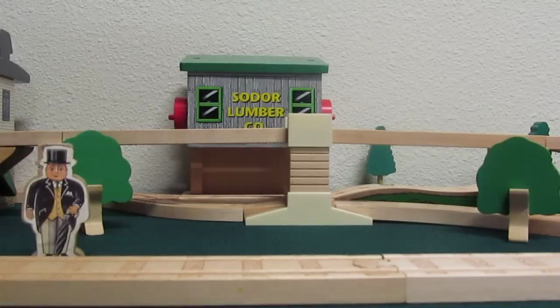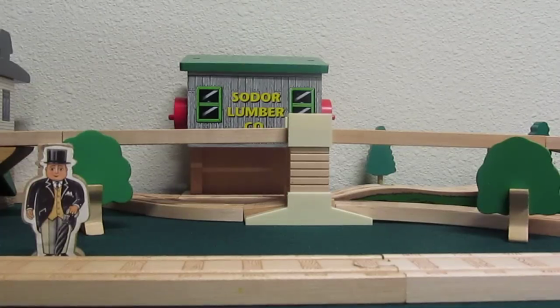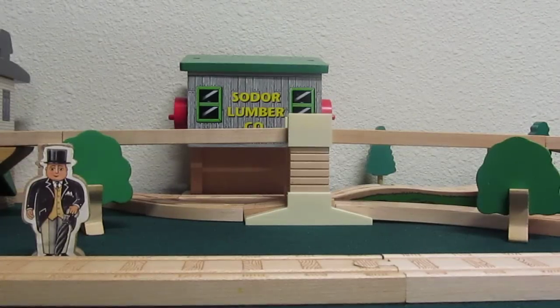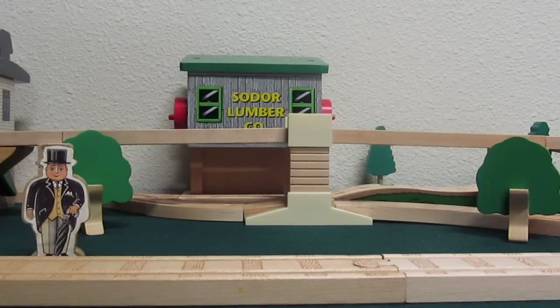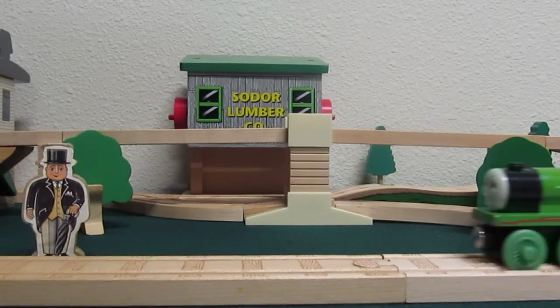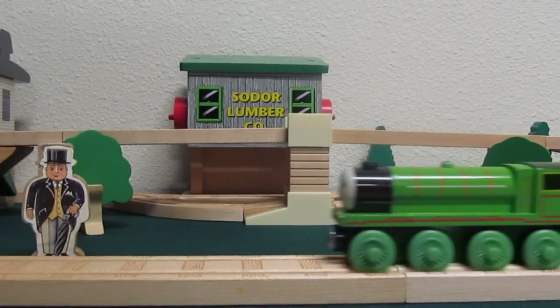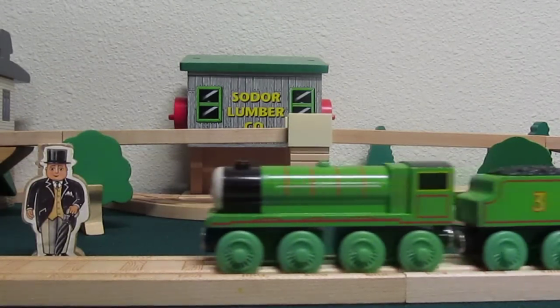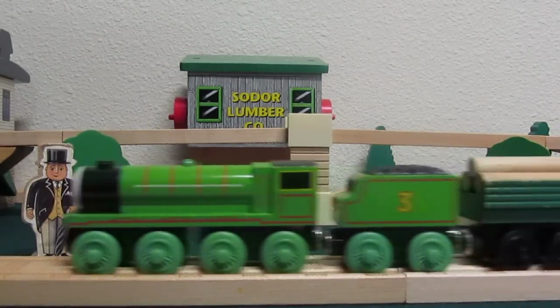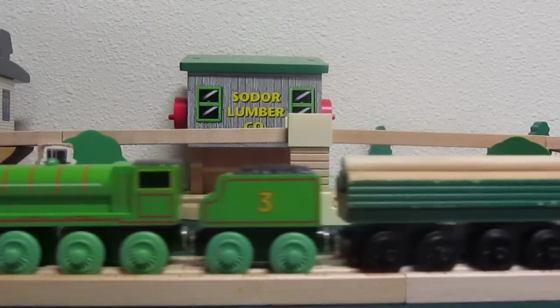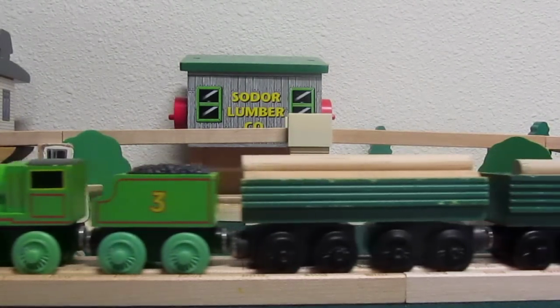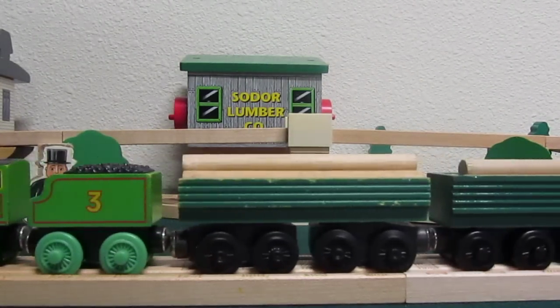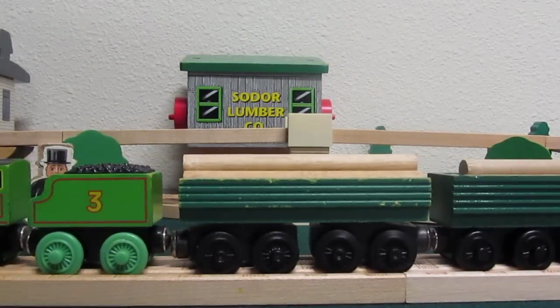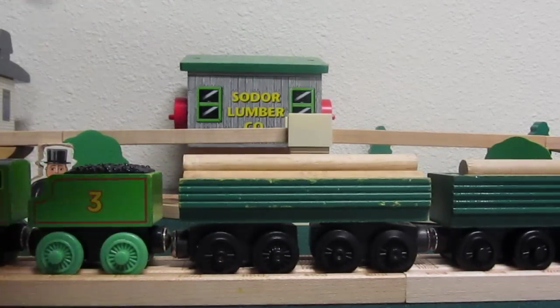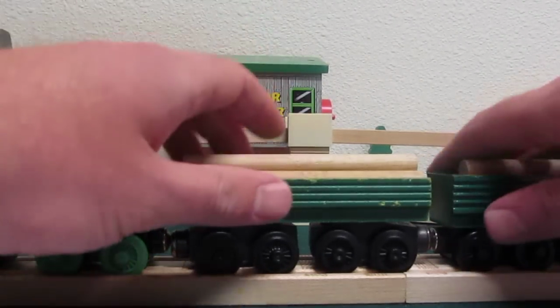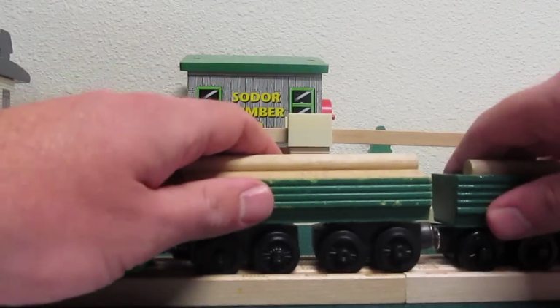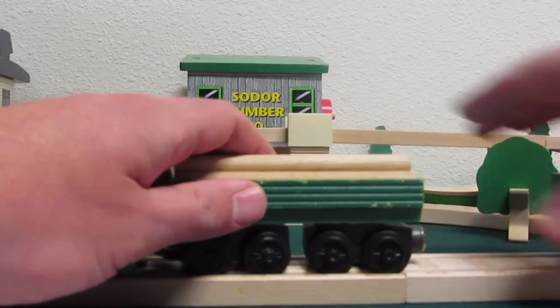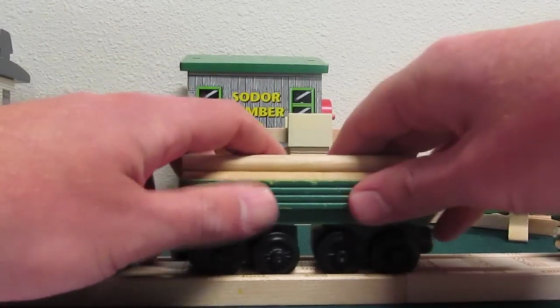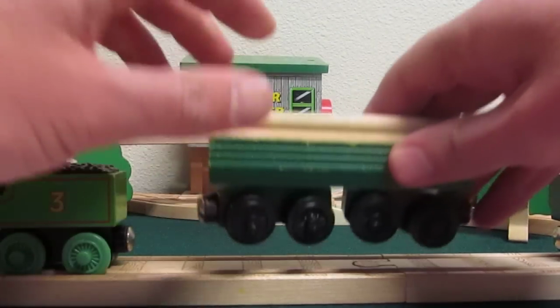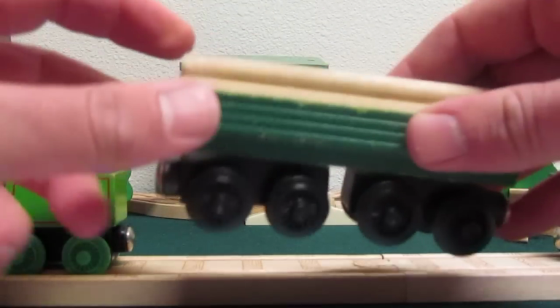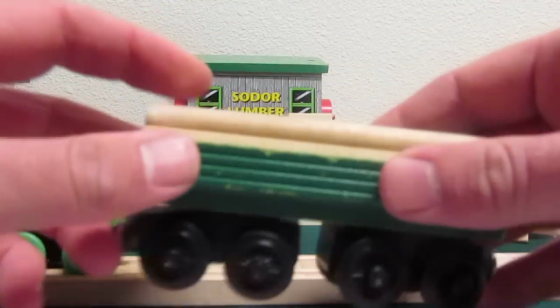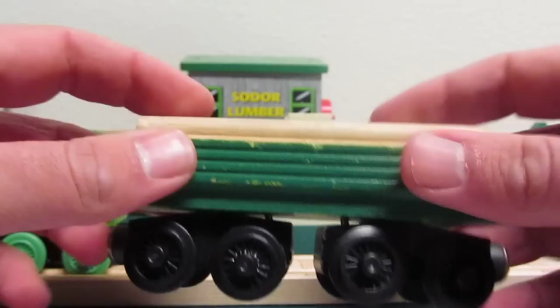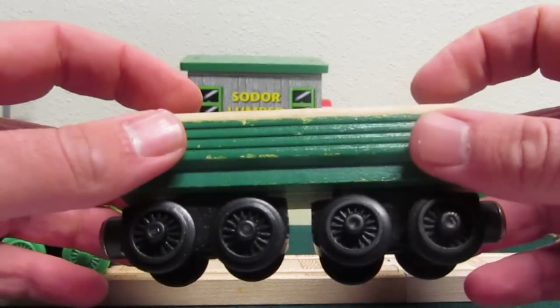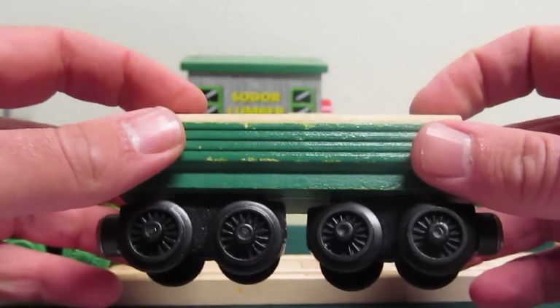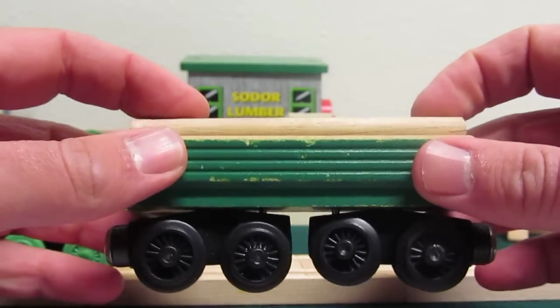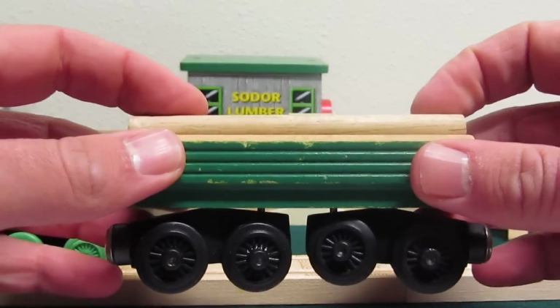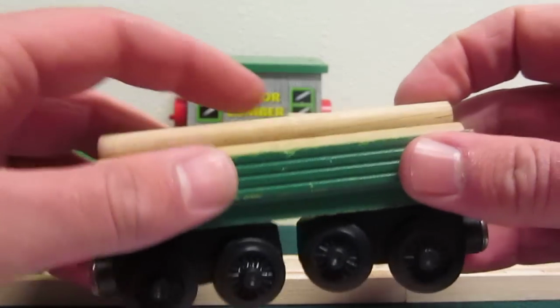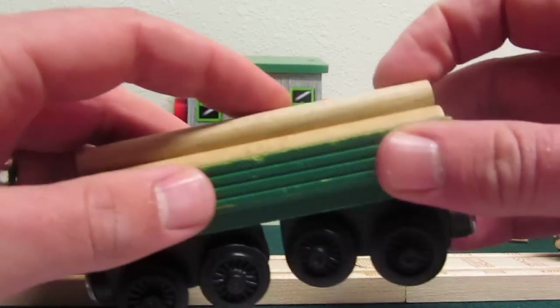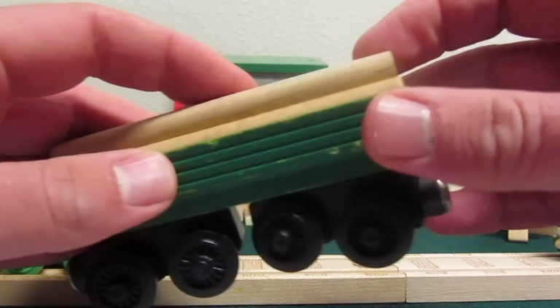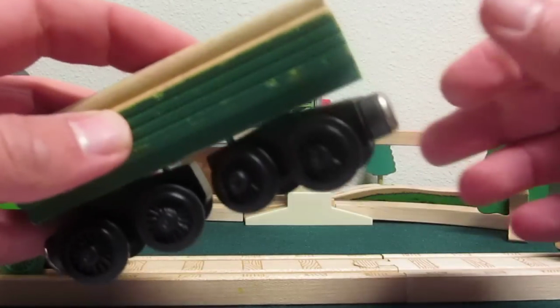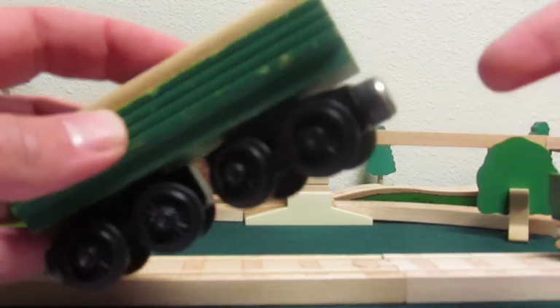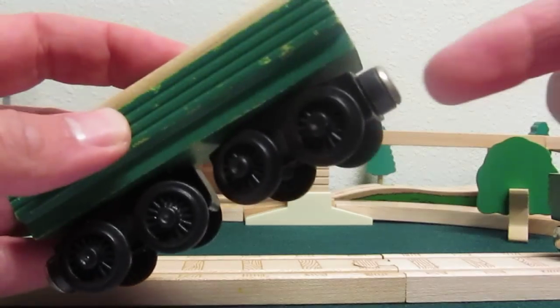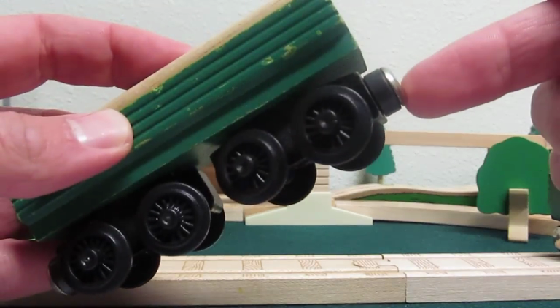Alright guys, I'm back and this time we're going to be covering Henry's Forrest Log Car and its evolution. Henry's Forrest Log Car was actually labeled new for the year 1994, but was actually released a year prior in the year 1993.